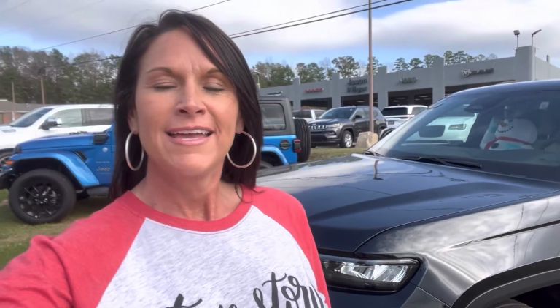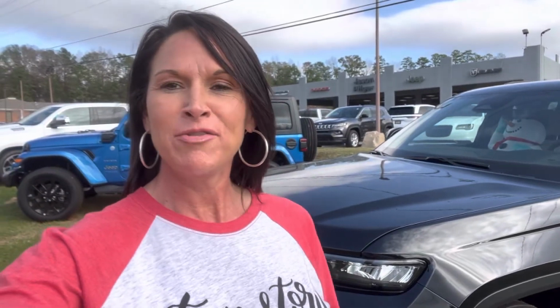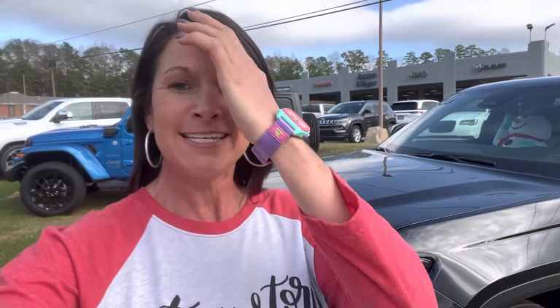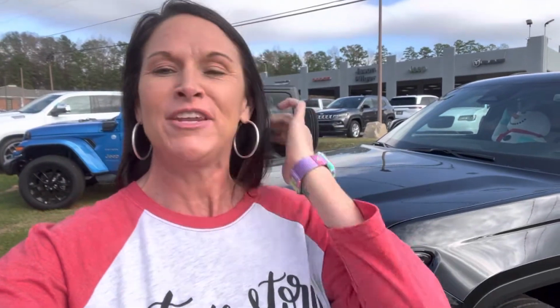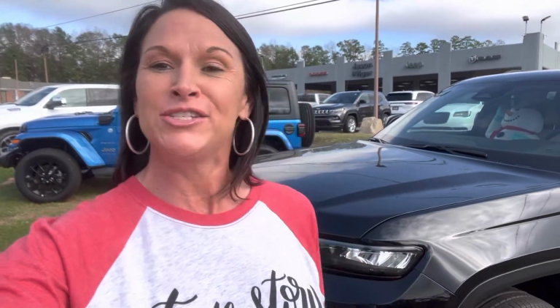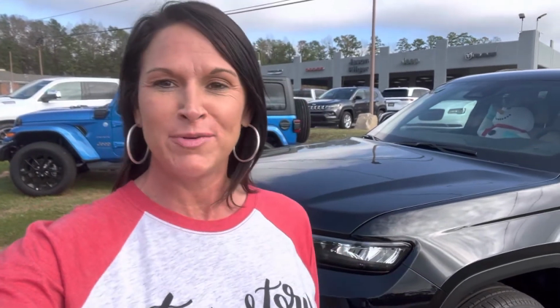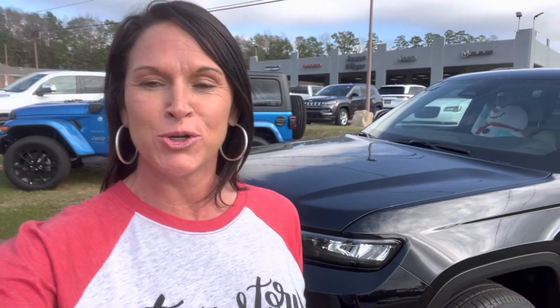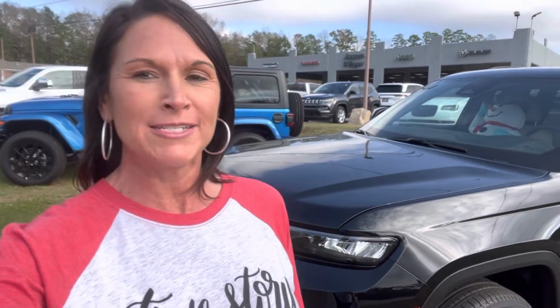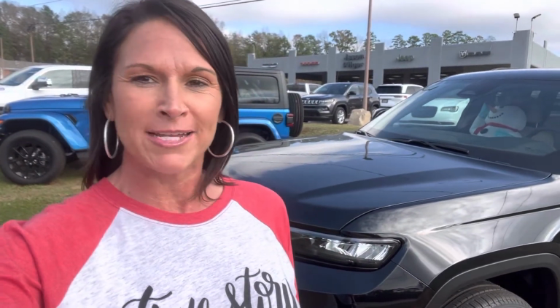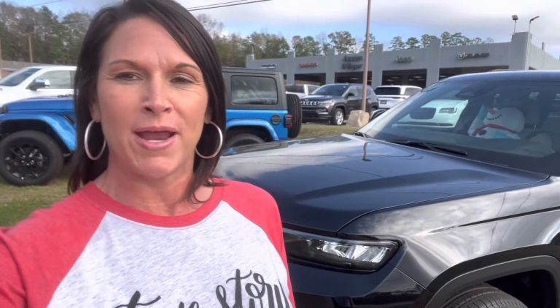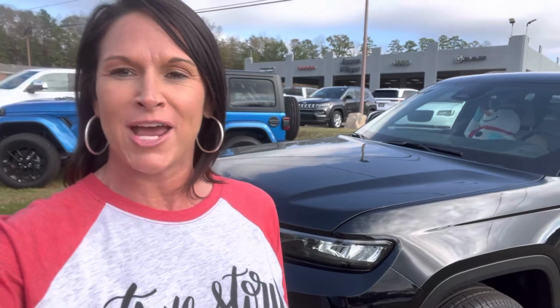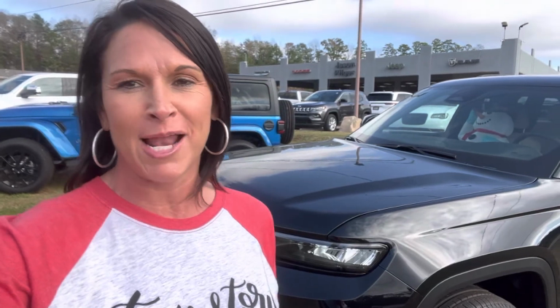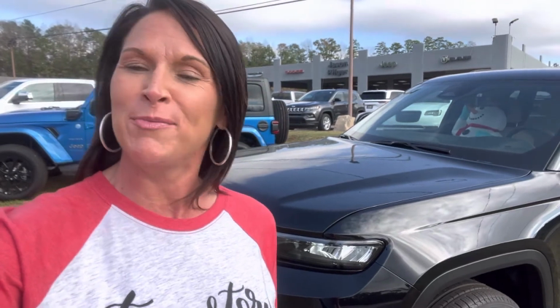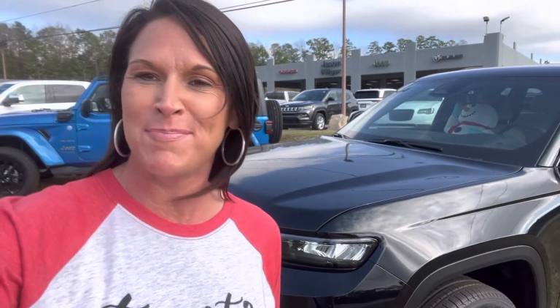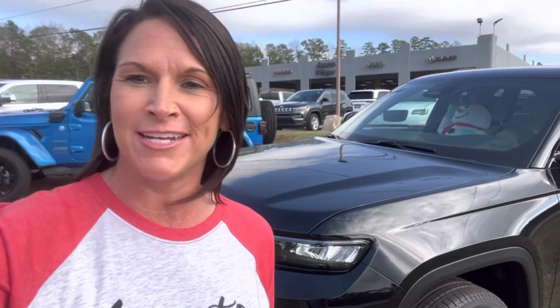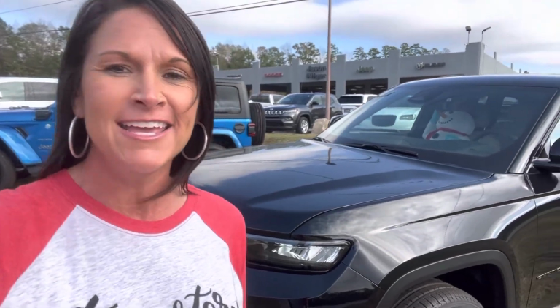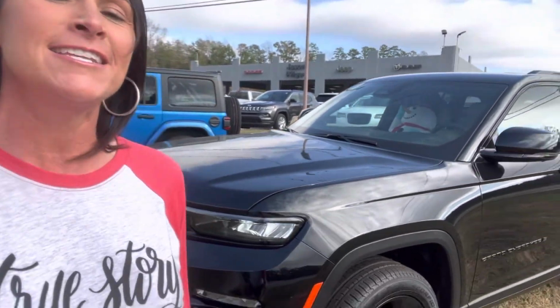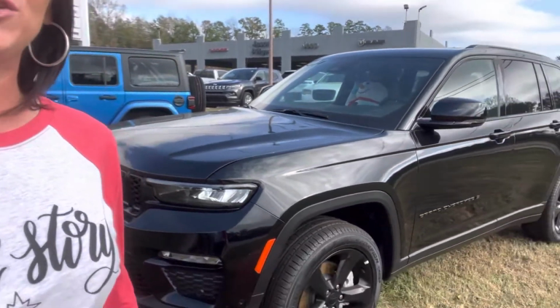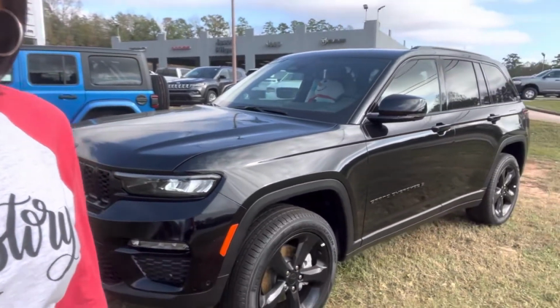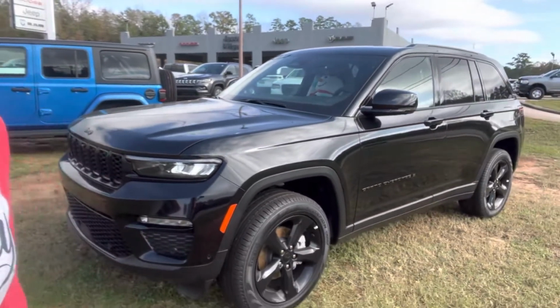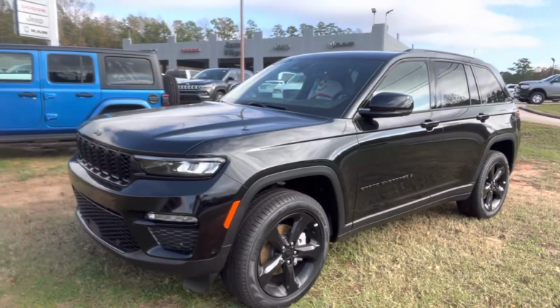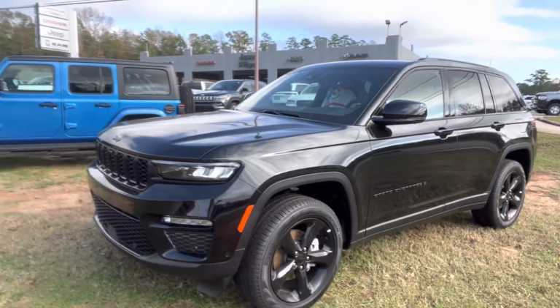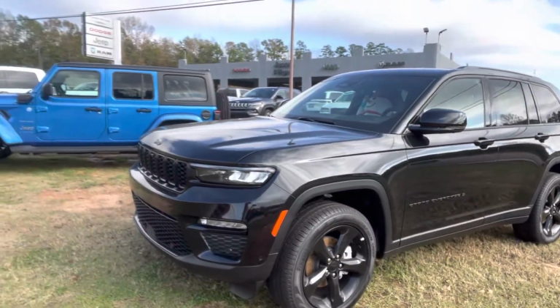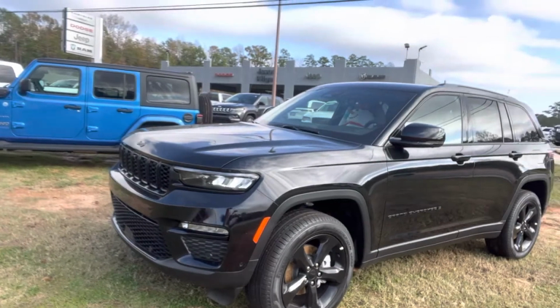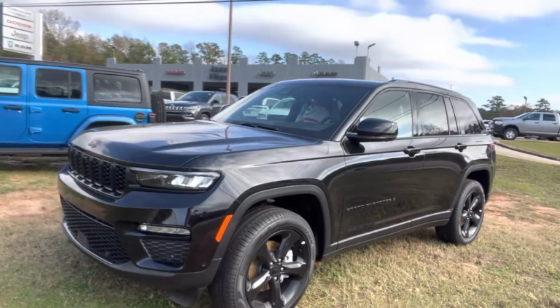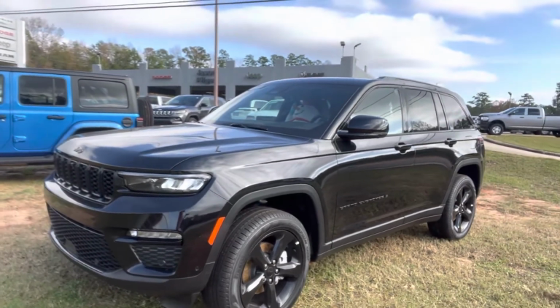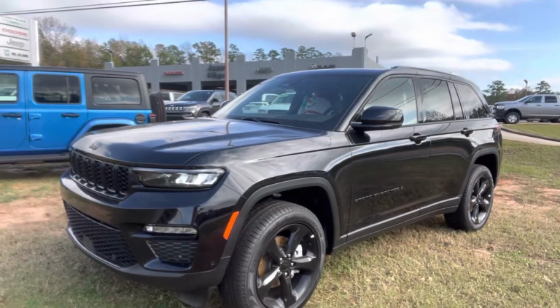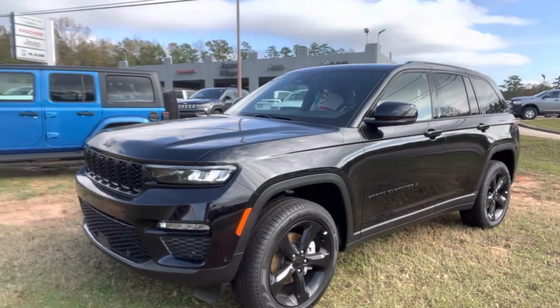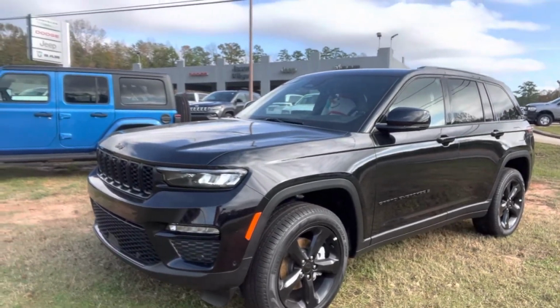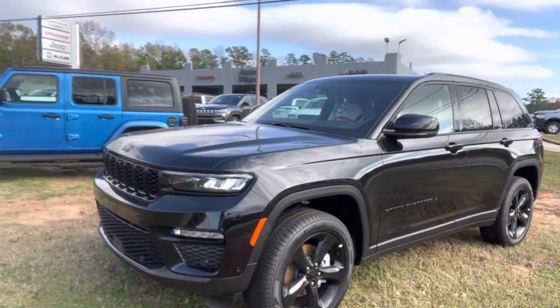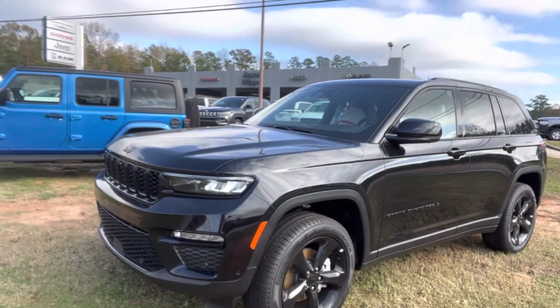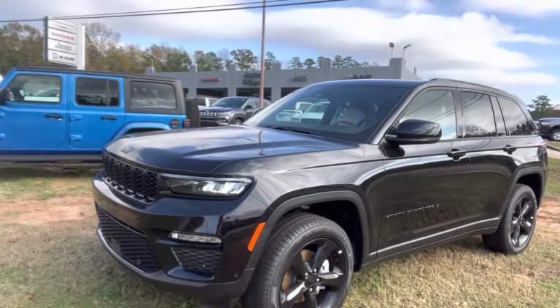Hey everybody, Stephanie here at Jason Pilger Chrysler Dodge Jeep Ram in Jackson, Alabama with my pick of the day. It is a 2023 Jeep Grand Cherokee 4x4 Limited.